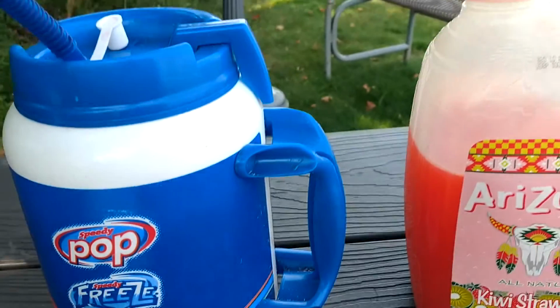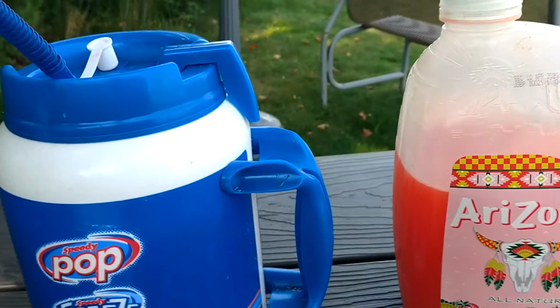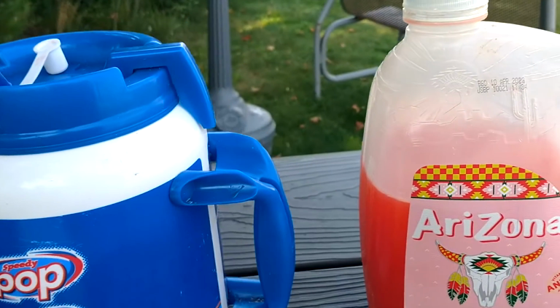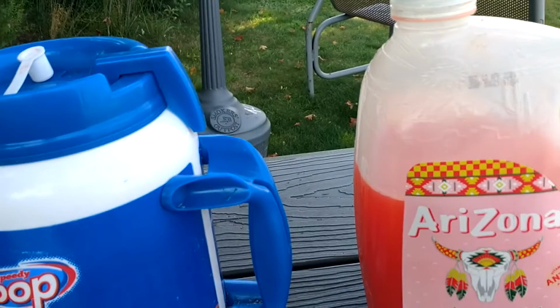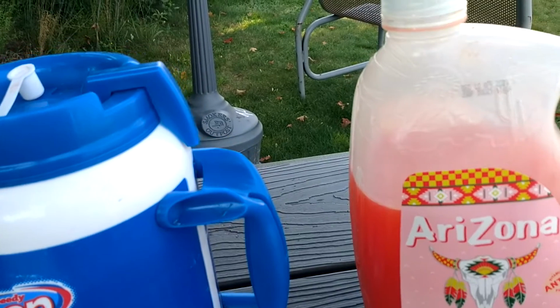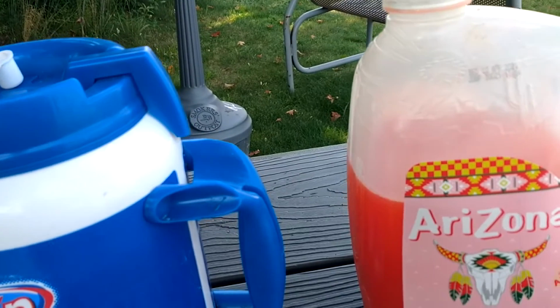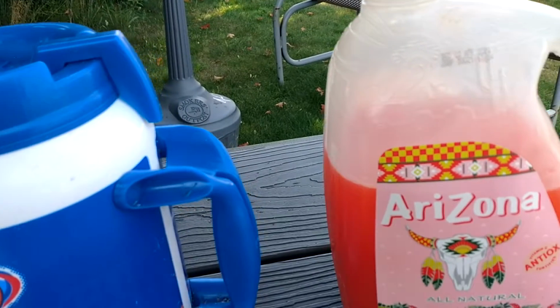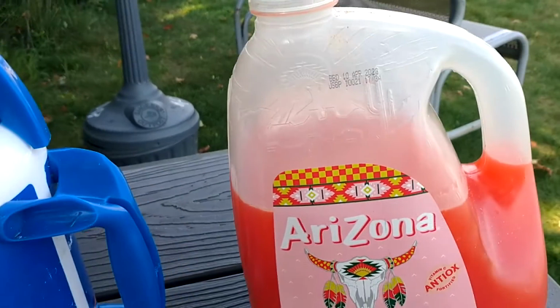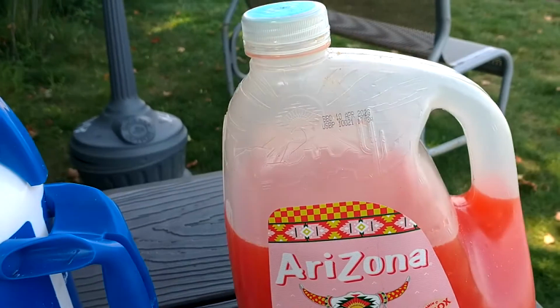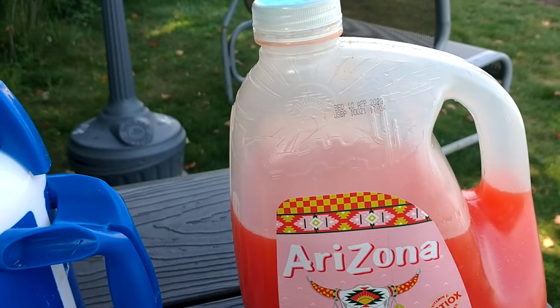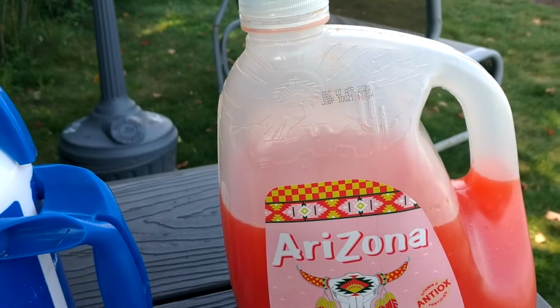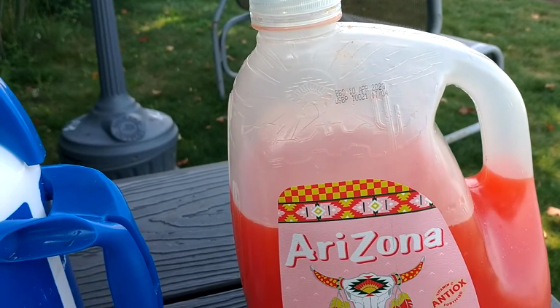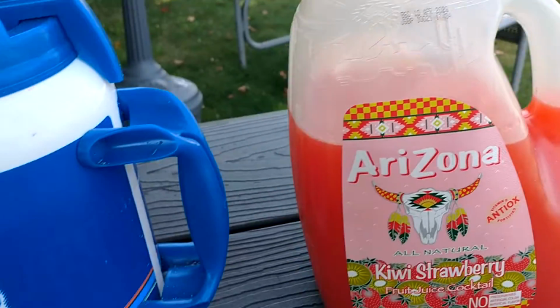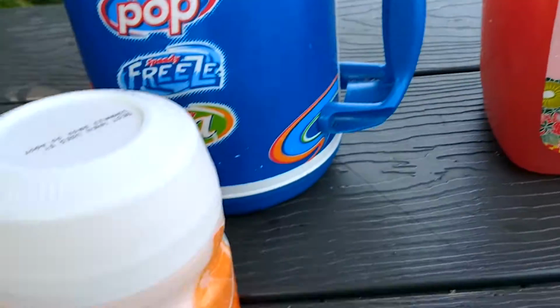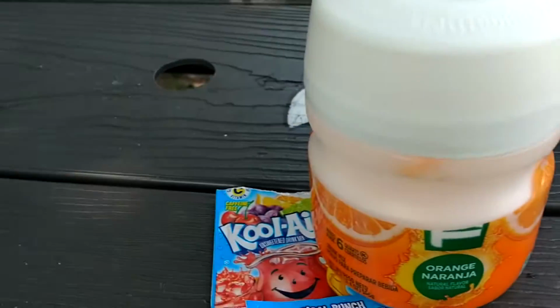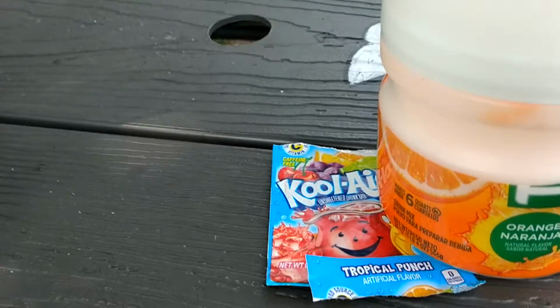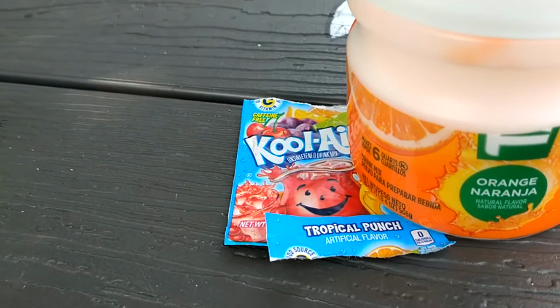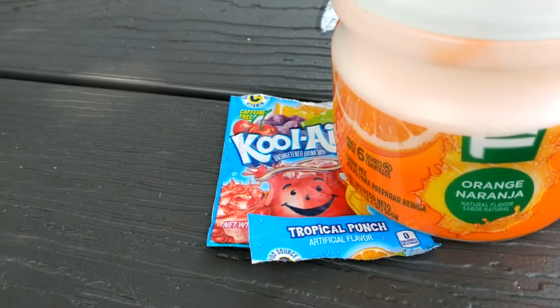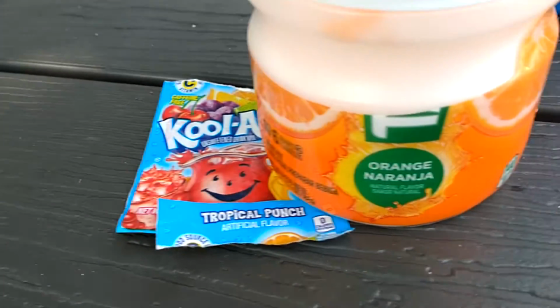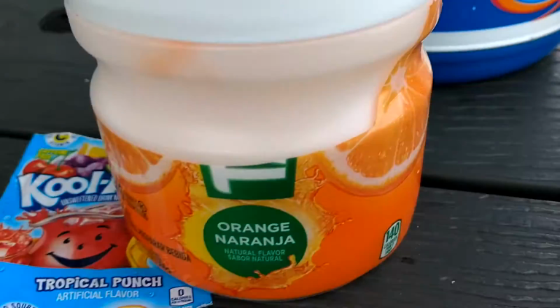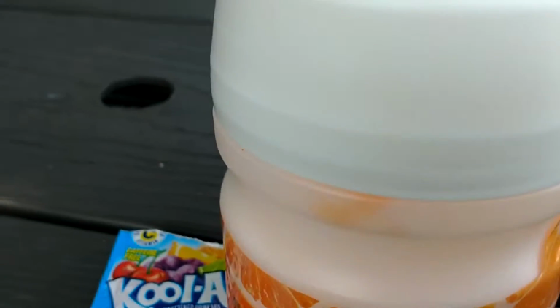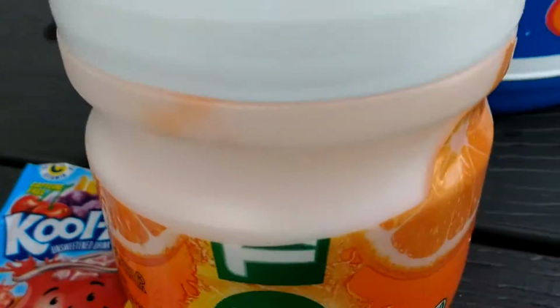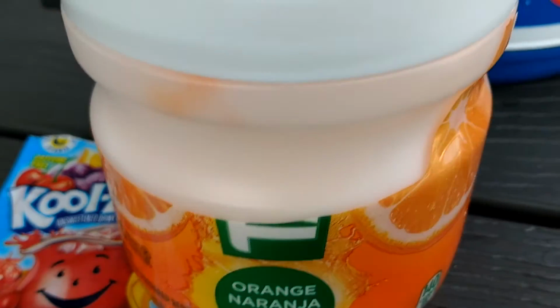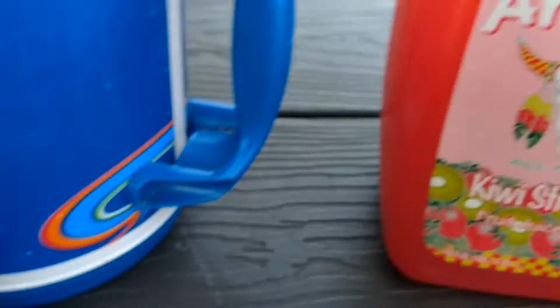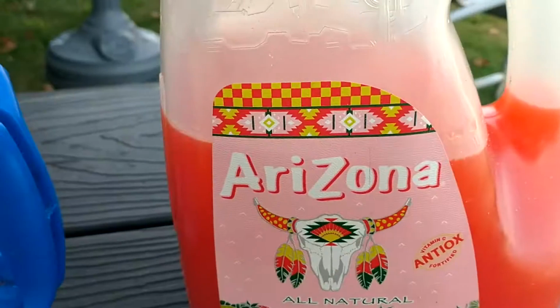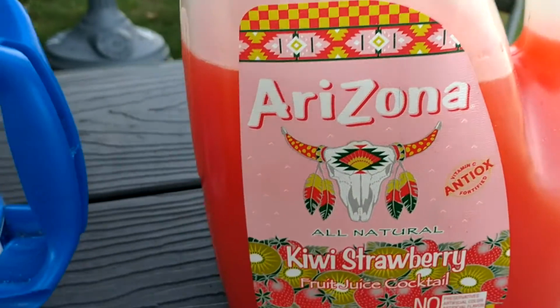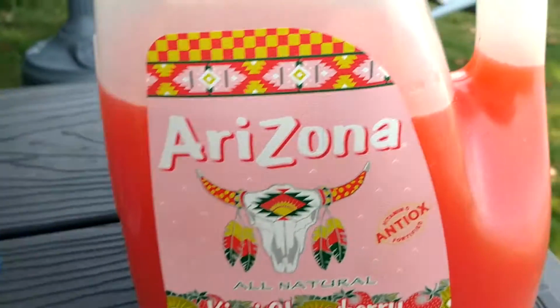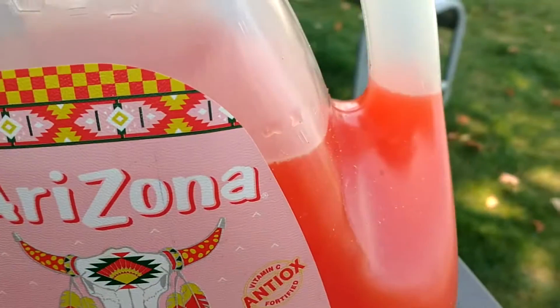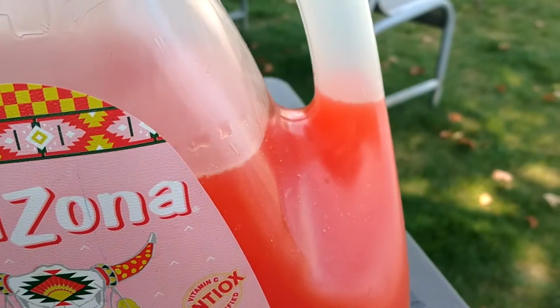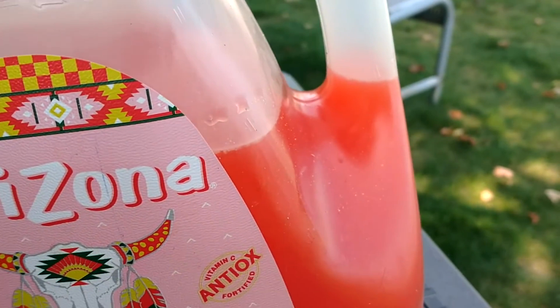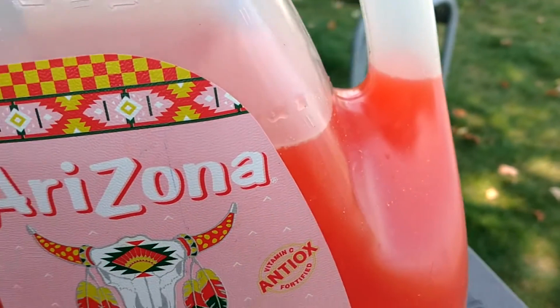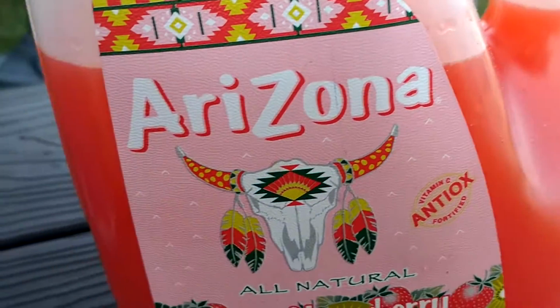Hello everyone. This is George from my channel and I wanted to show you guys the newest drink, which is really good. Tropical Punch with Tang. It has an amazing flavor. Look at the color — you've got the tropical color.